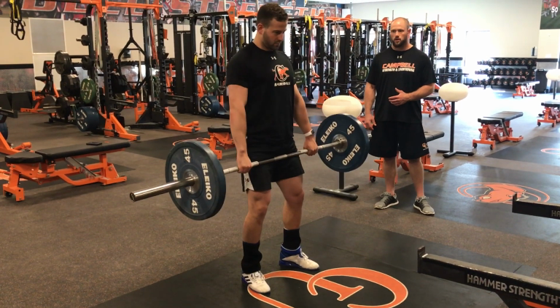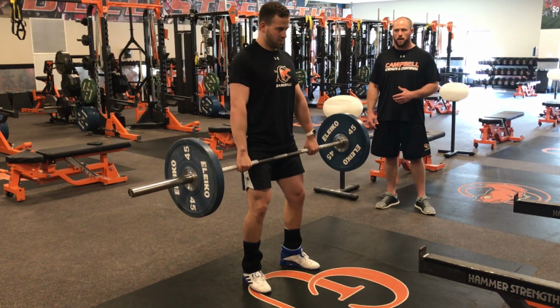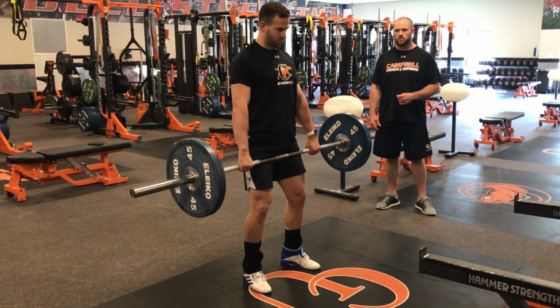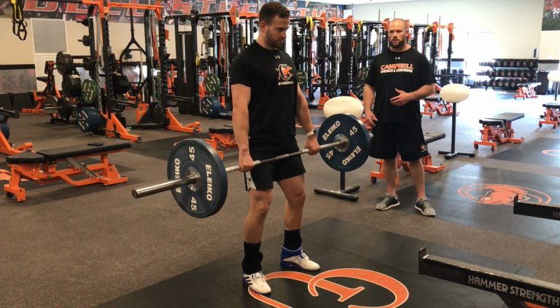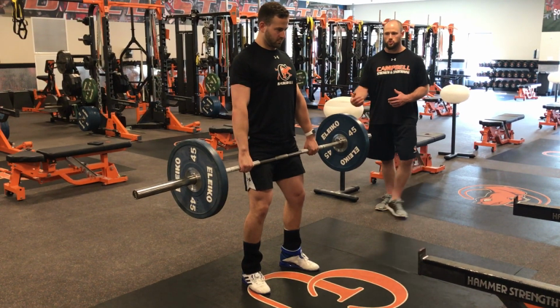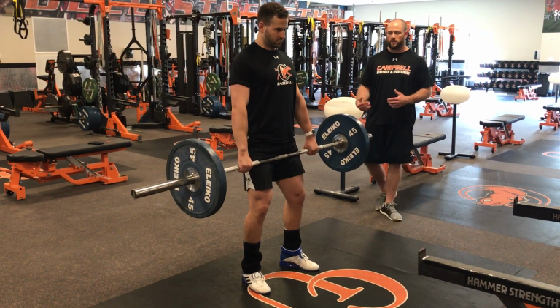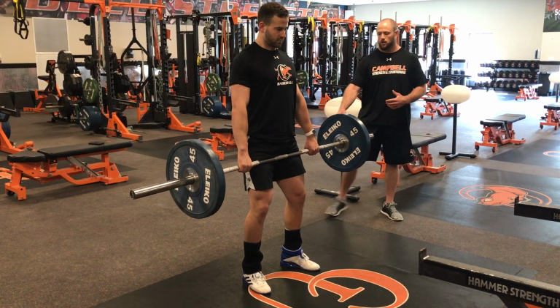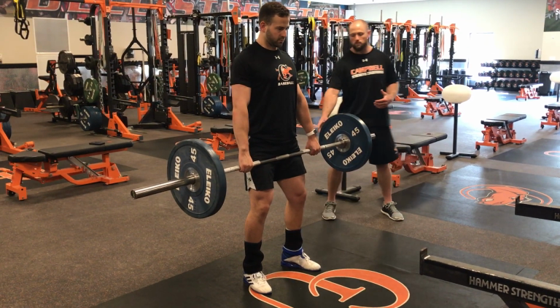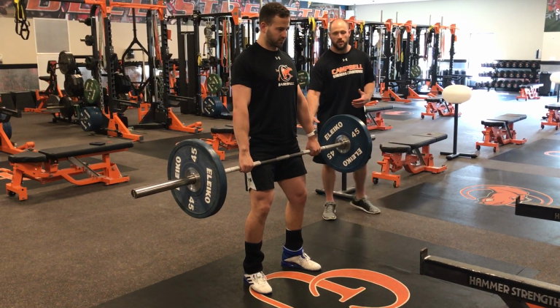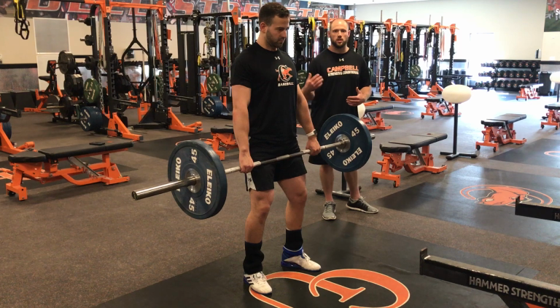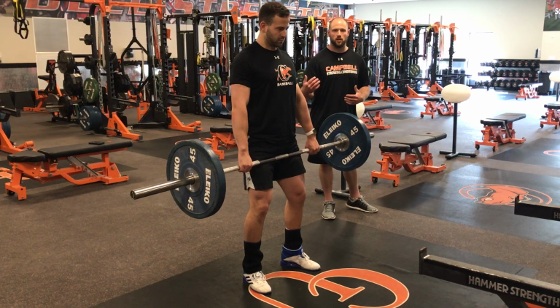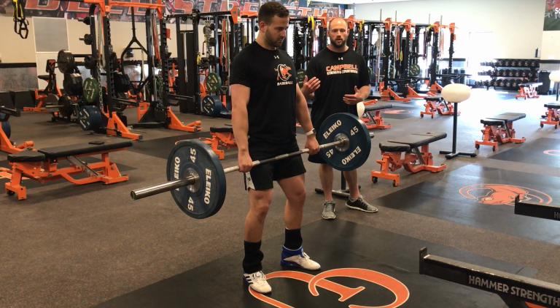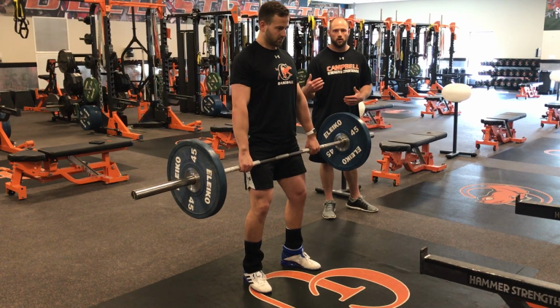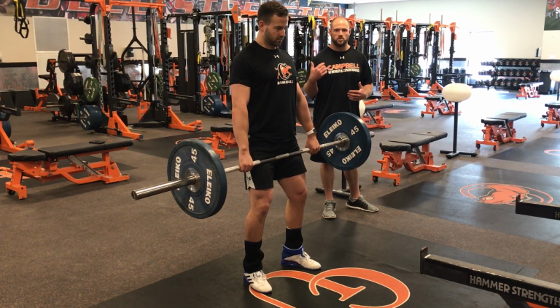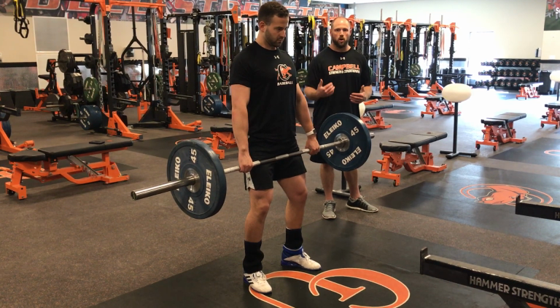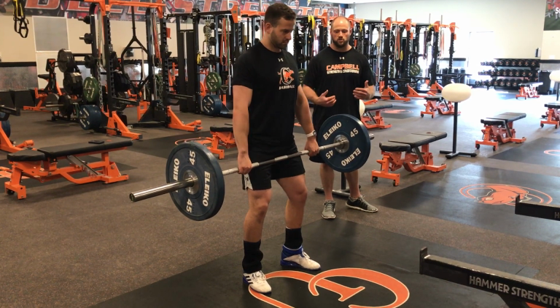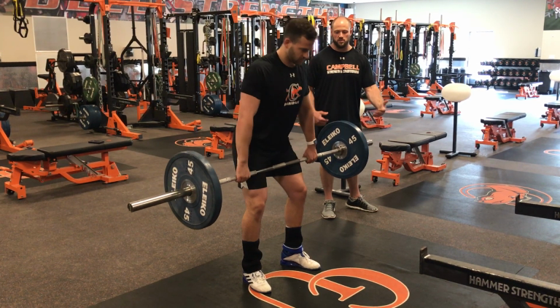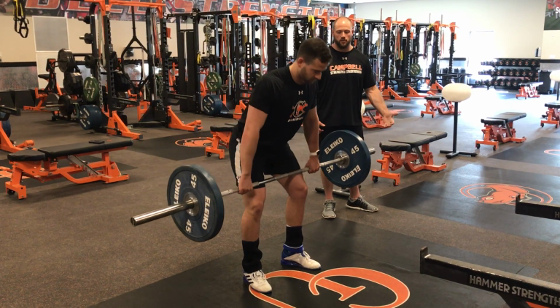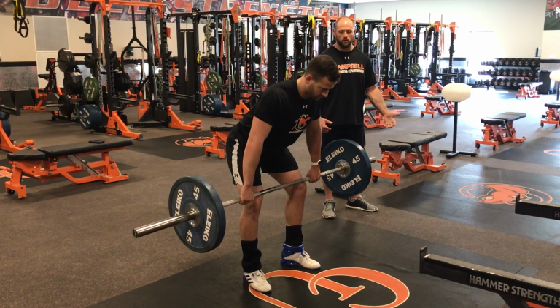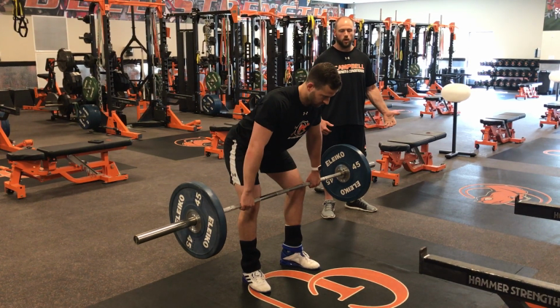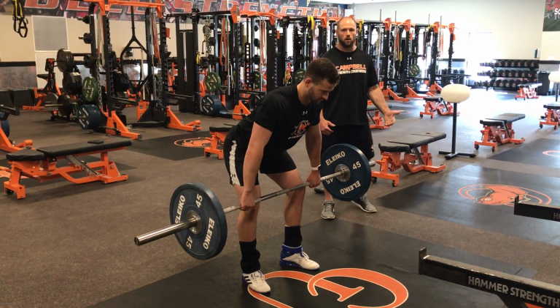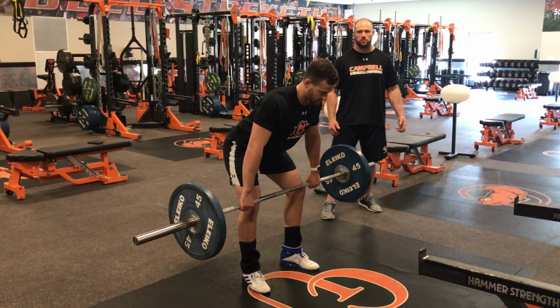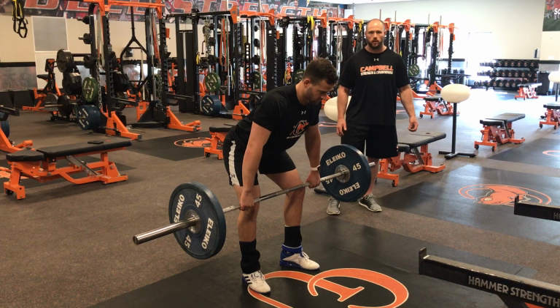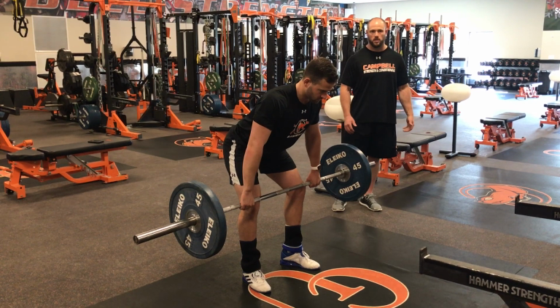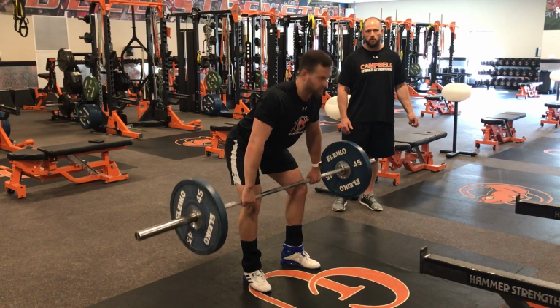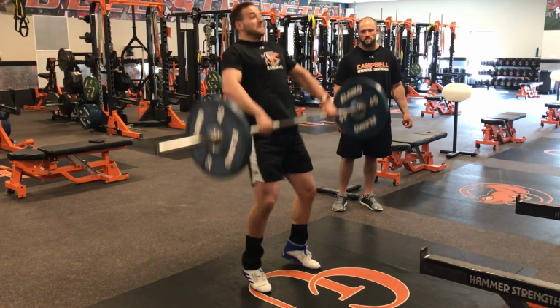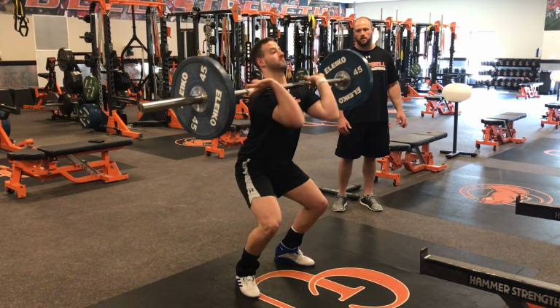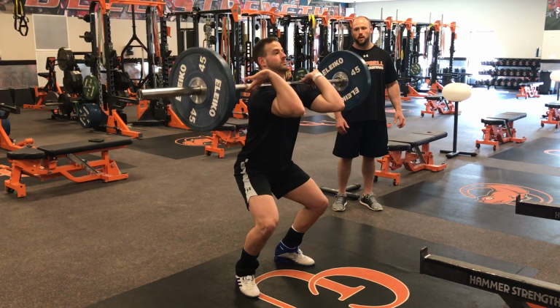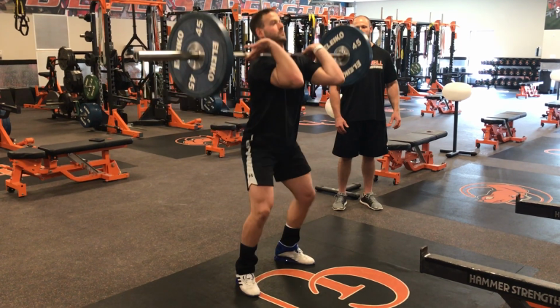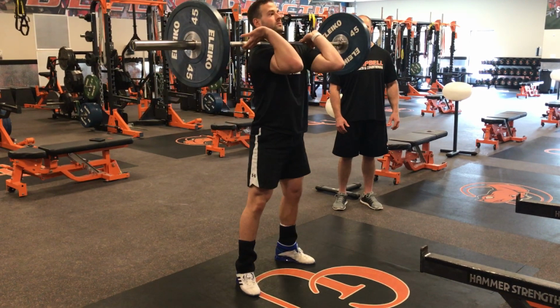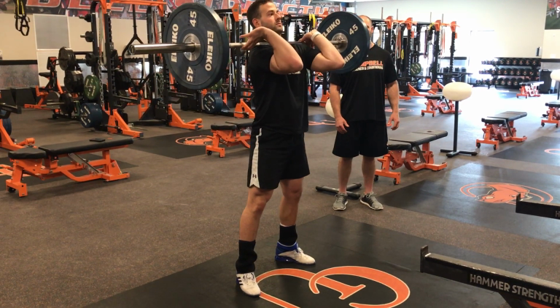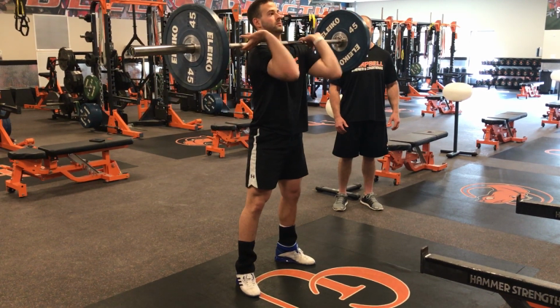Starting in that power position now: shoulders are retracted, soft bend in the knees just like the beginning of an RDL. We'll take the bar down to just the top of the knee, working the bar back into our hip, seeking bar-body contact, and catching in that front rack position.